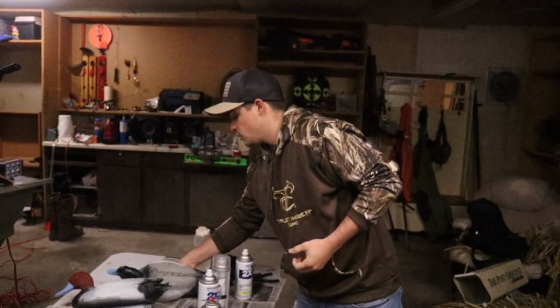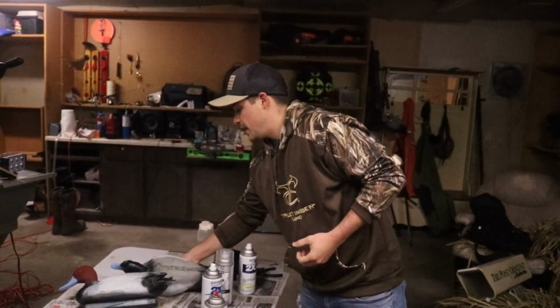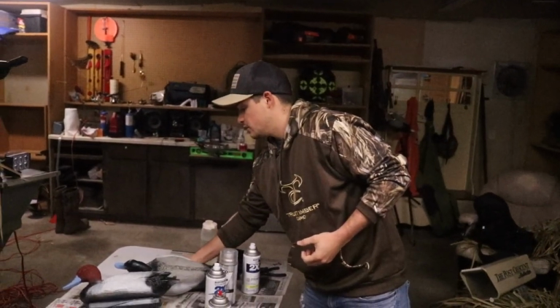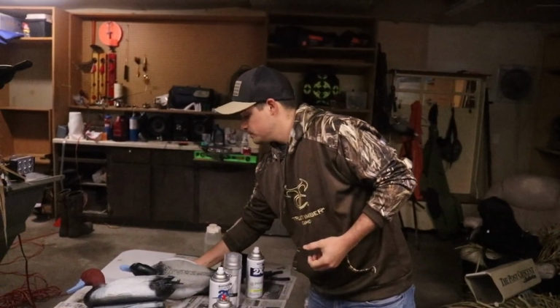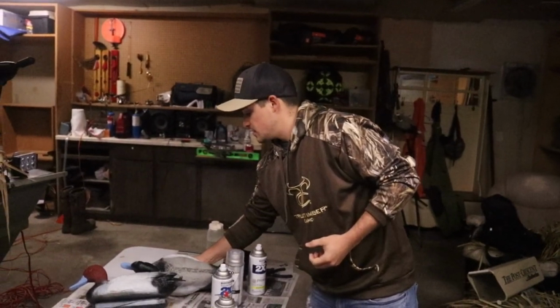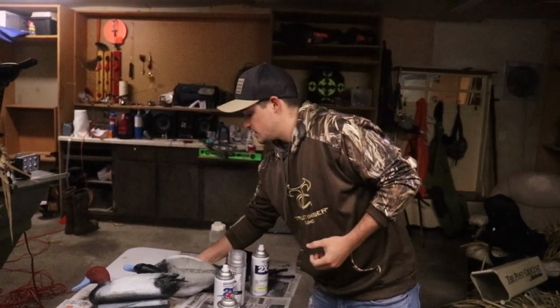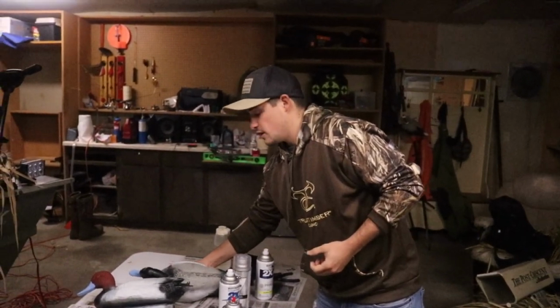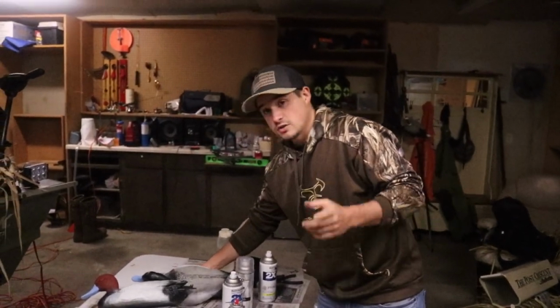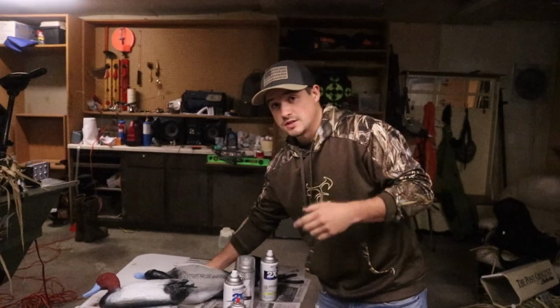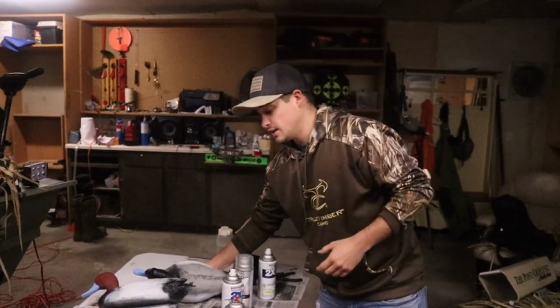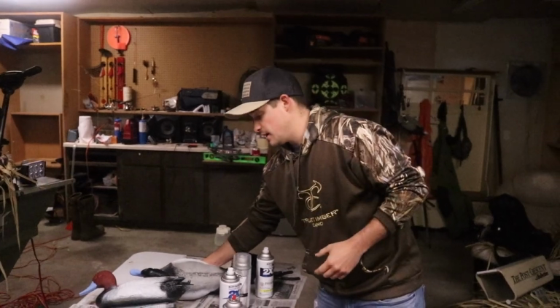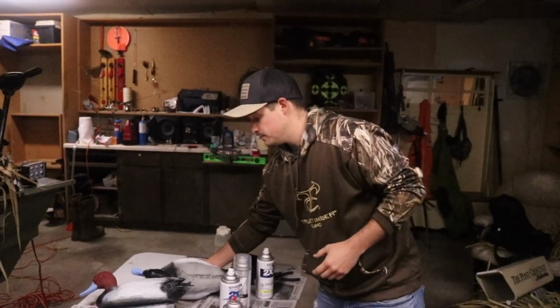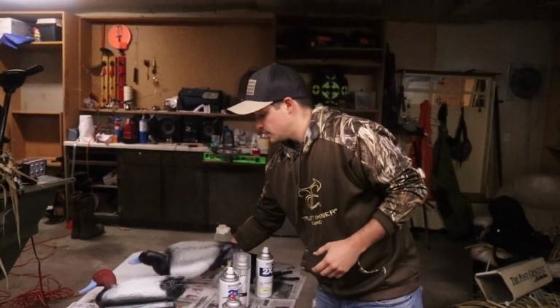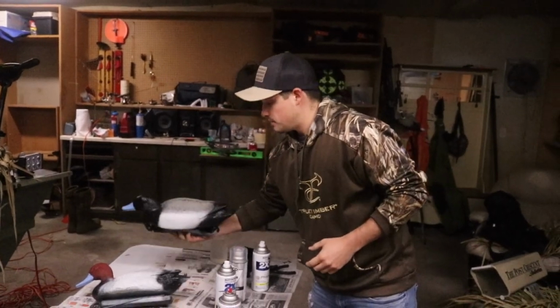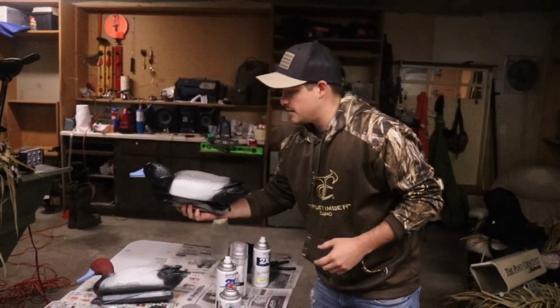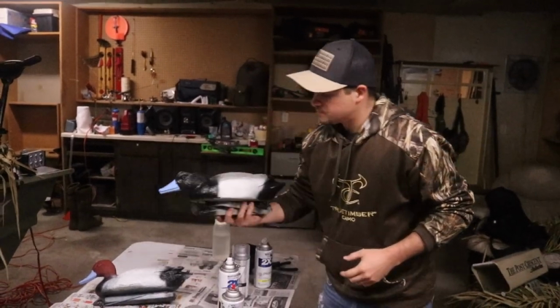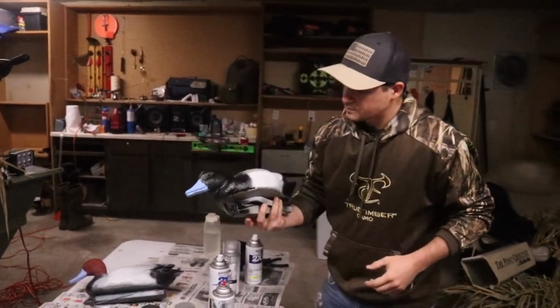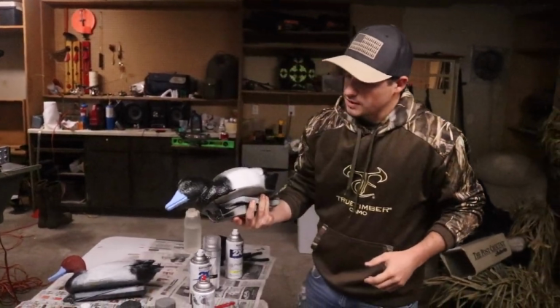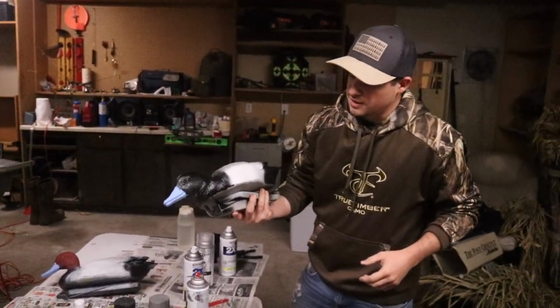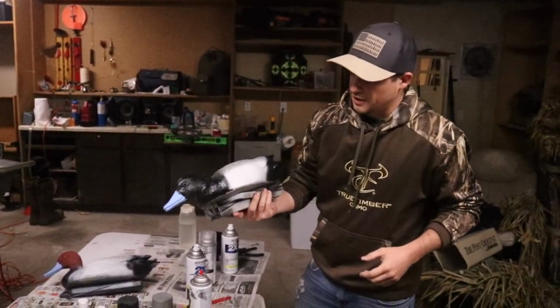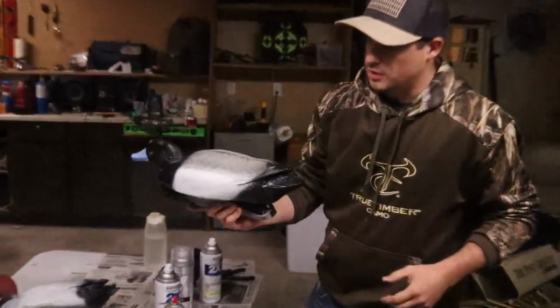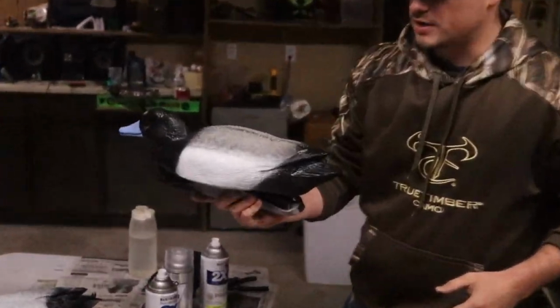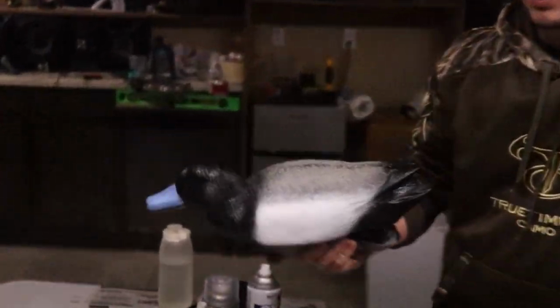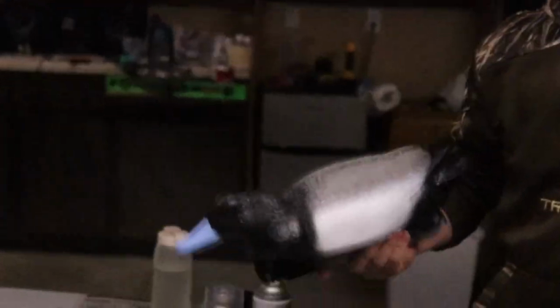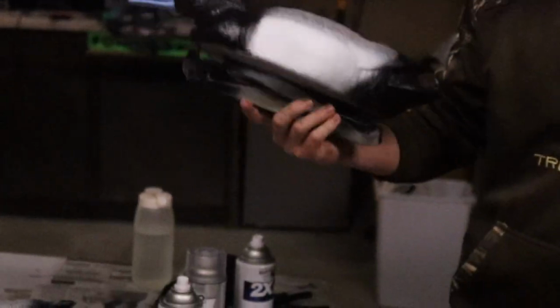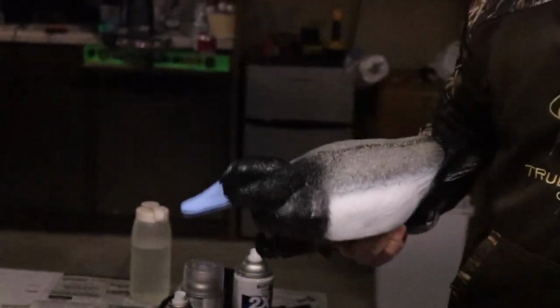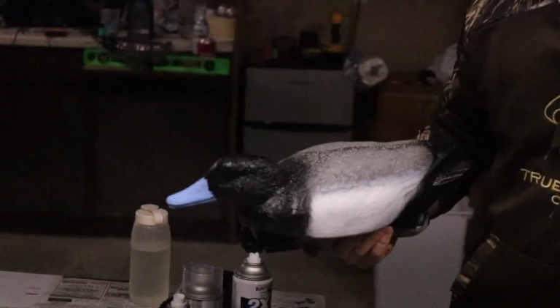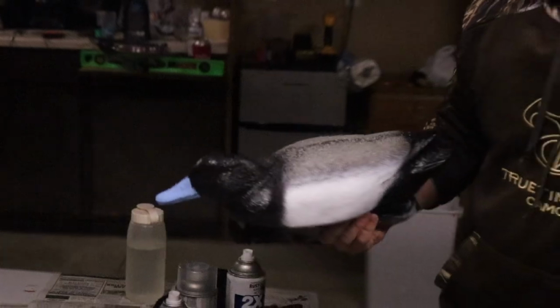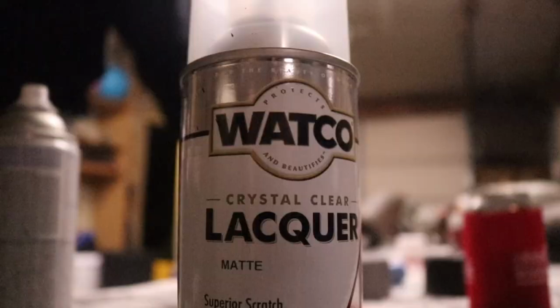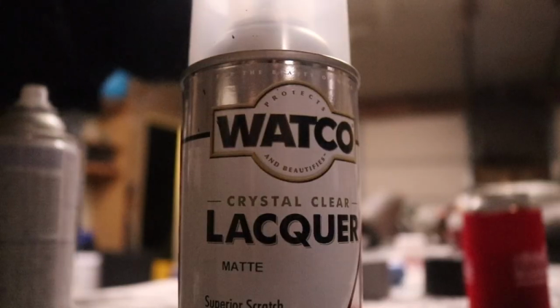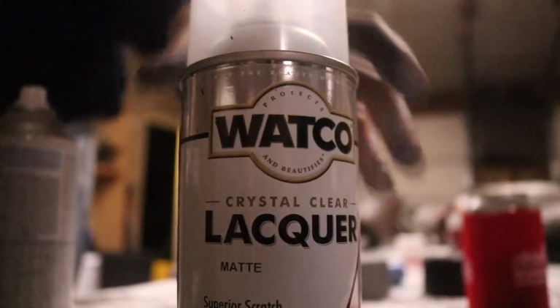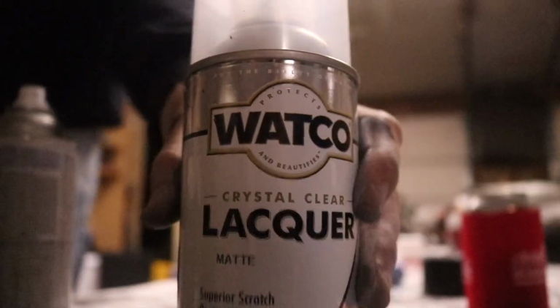These are old mallard decoys that Hunter, who's behind the camera, had. We got them for like 30 bucks and we got 30 of them. So can't beat it.